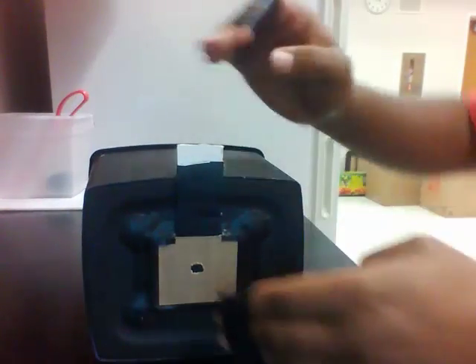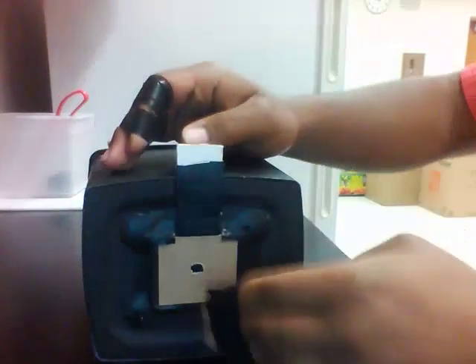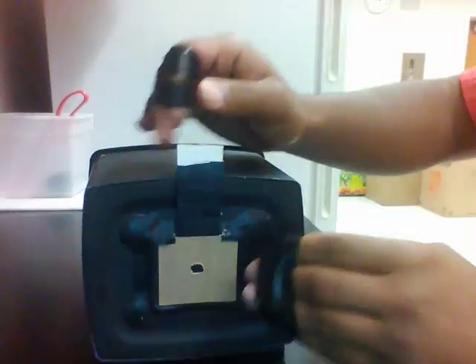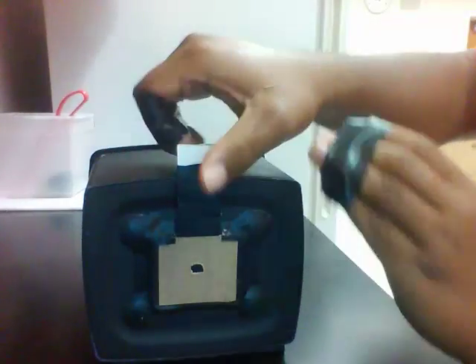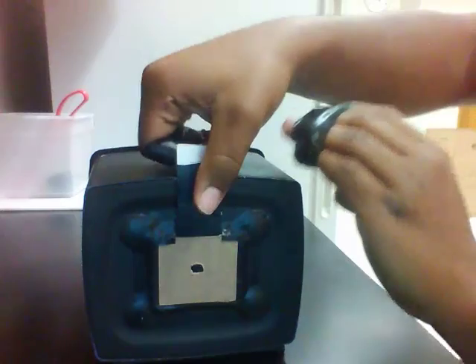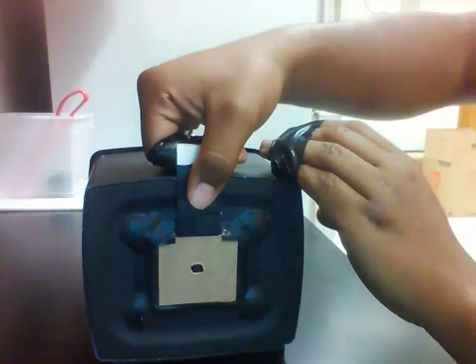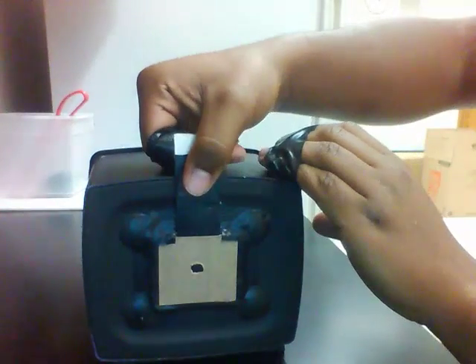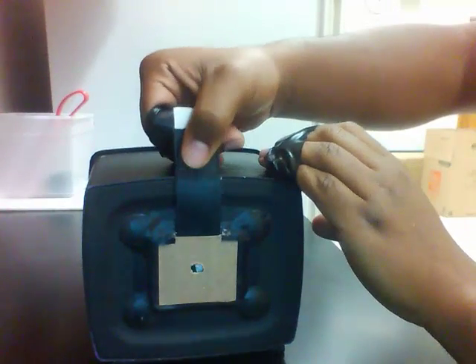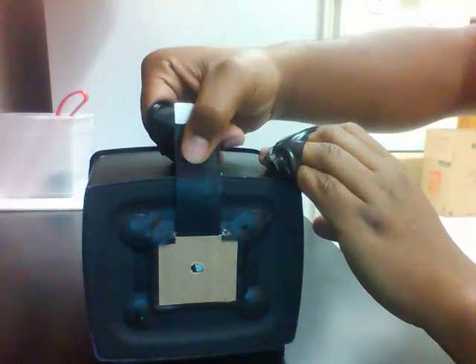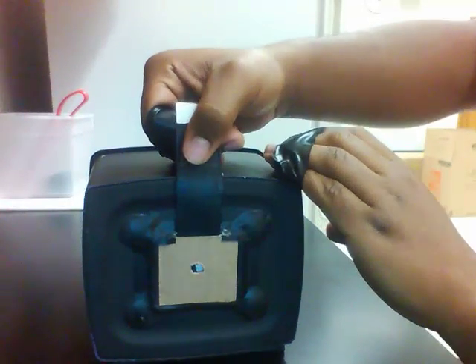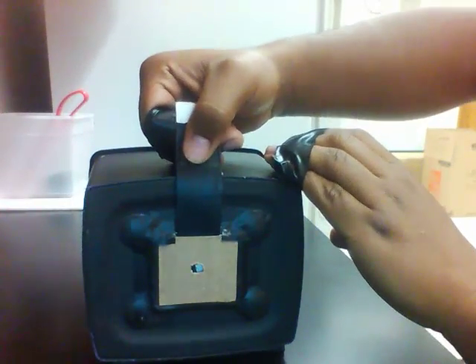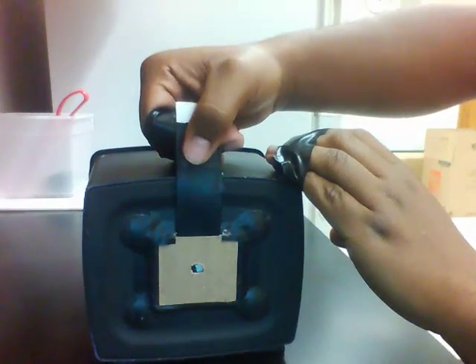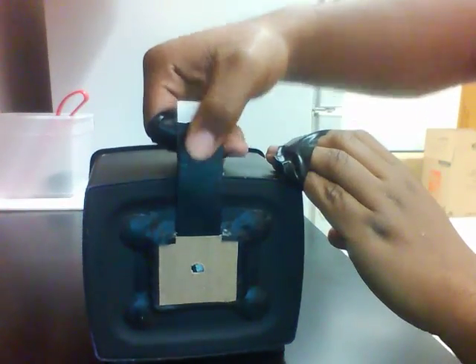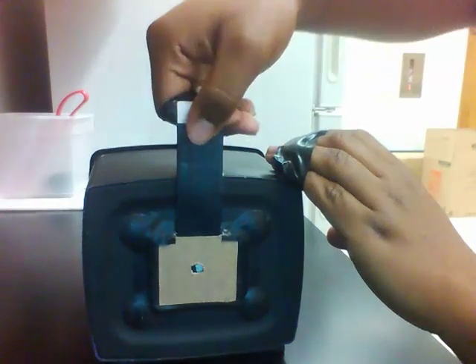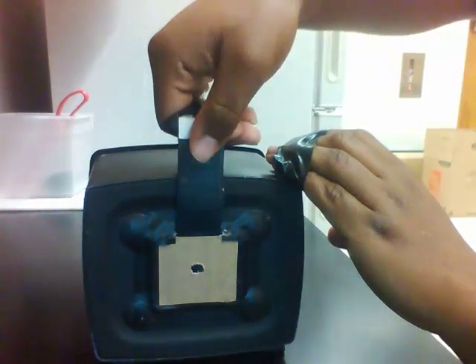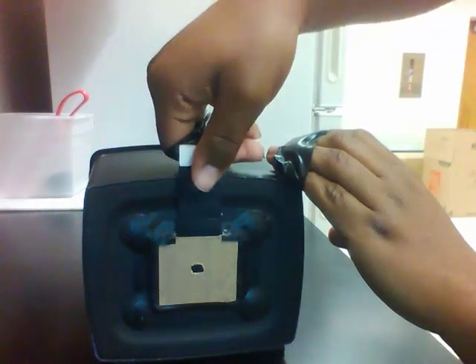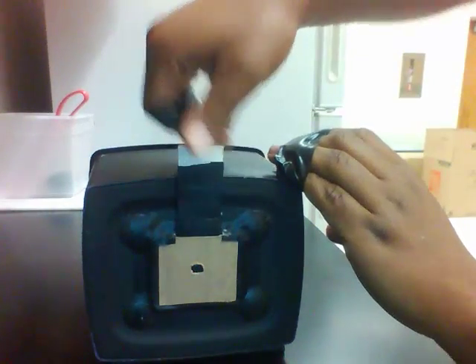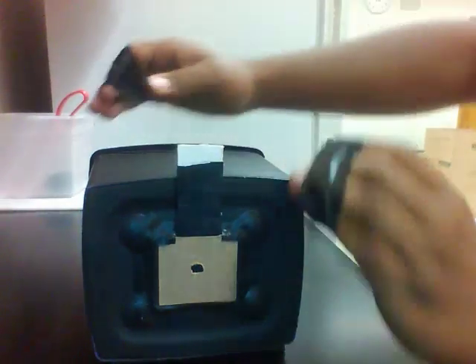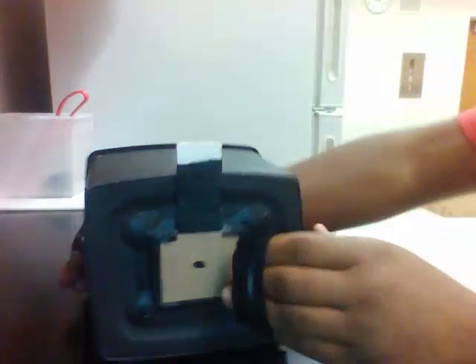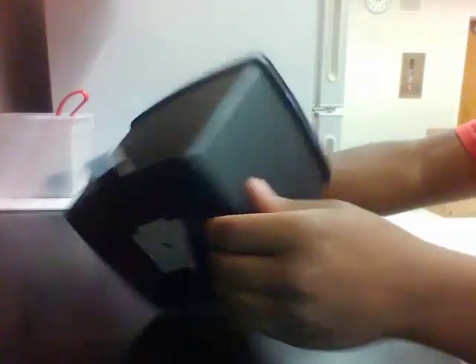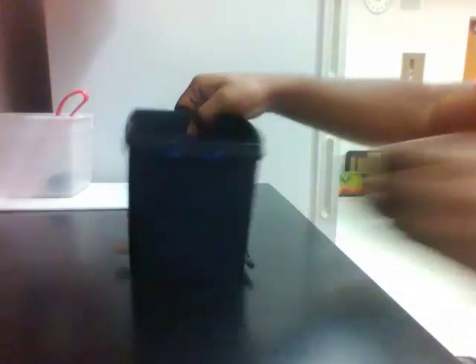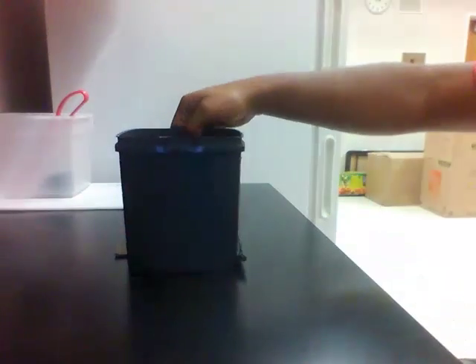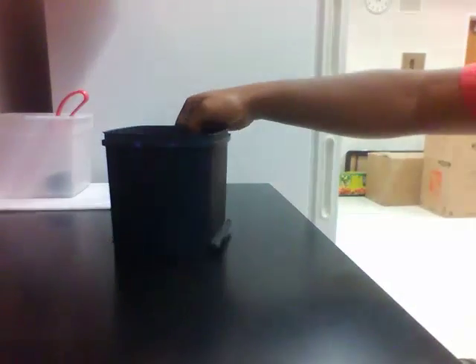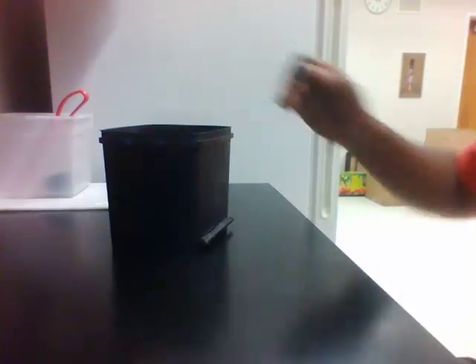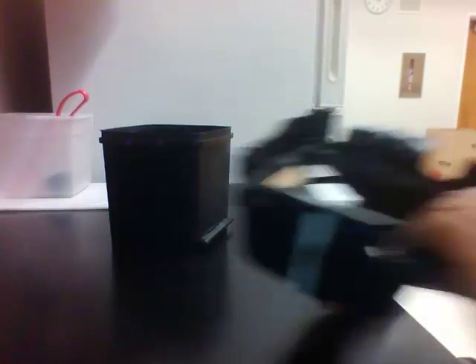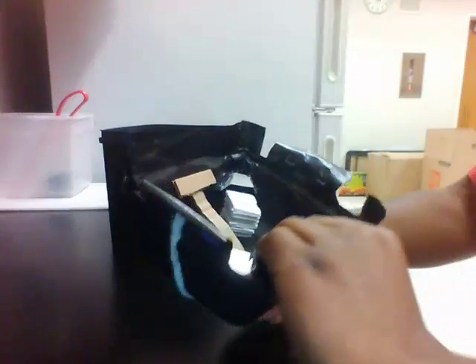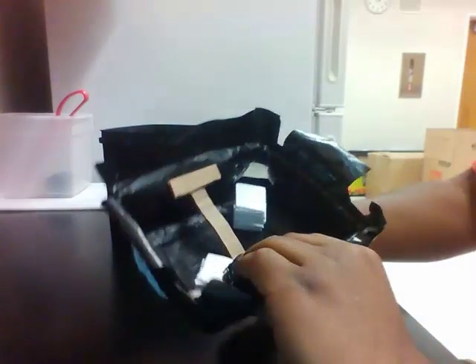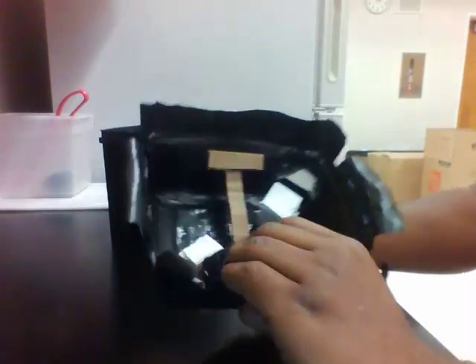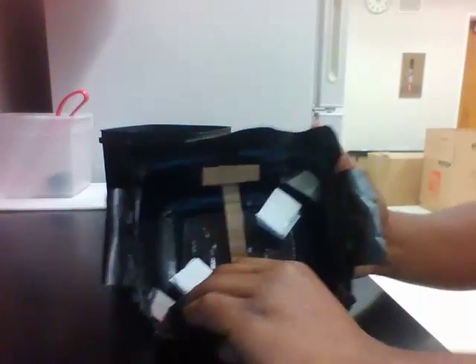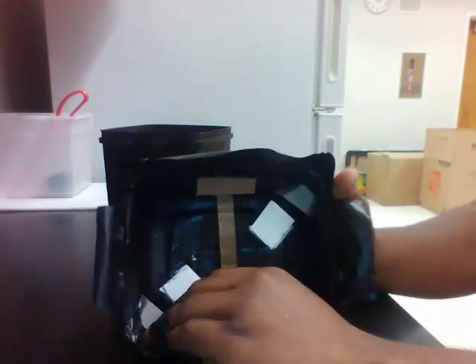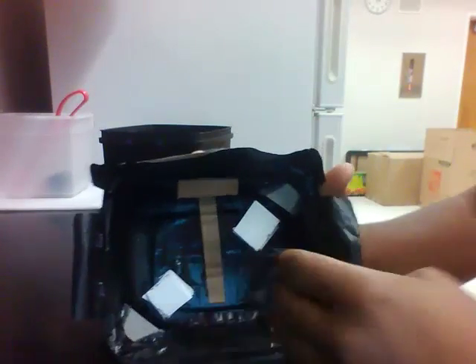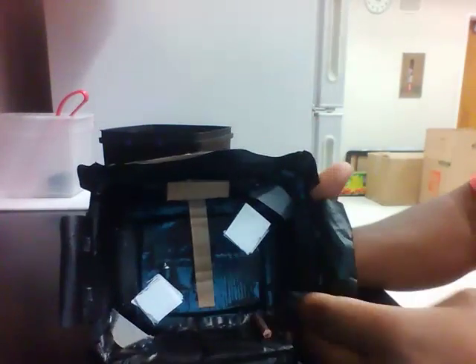This is the shutter and you slide it up to open up the aperture and then slide it down to close it. And this is the lid and the inside.